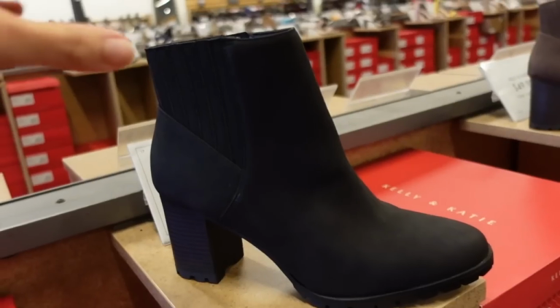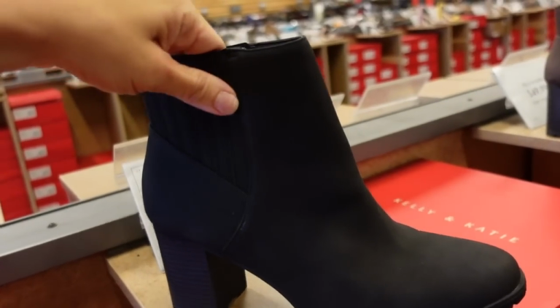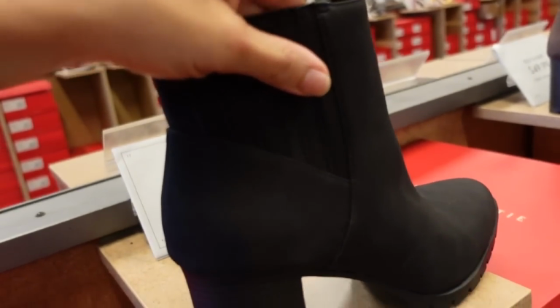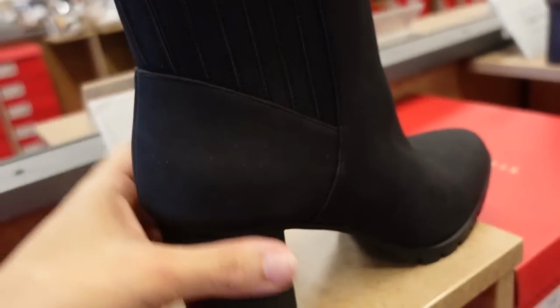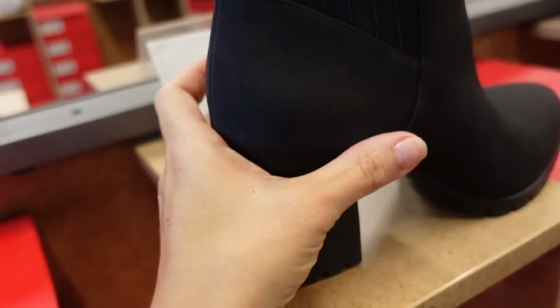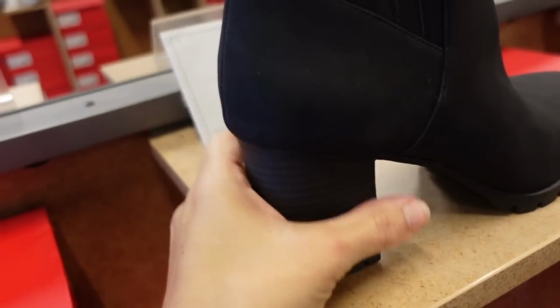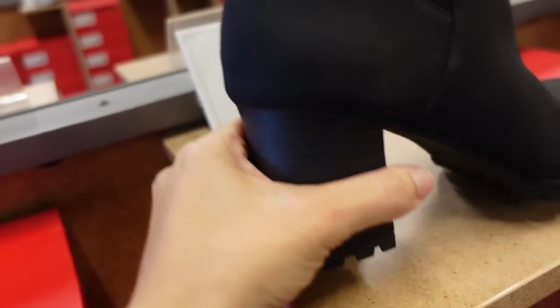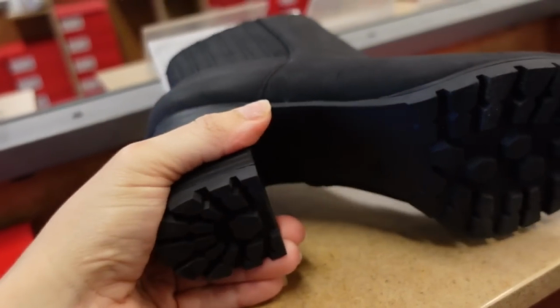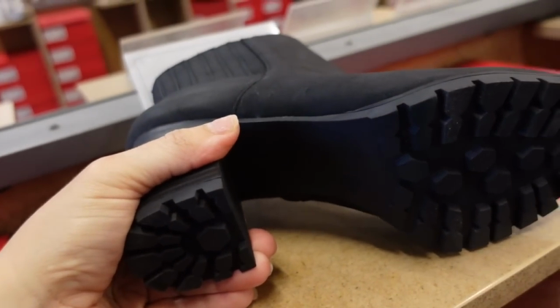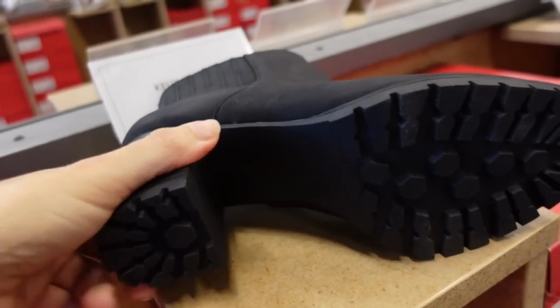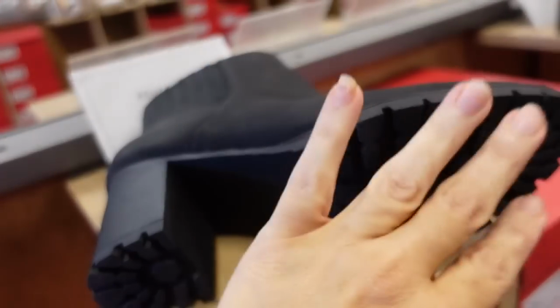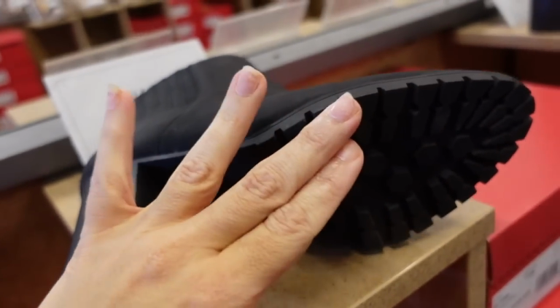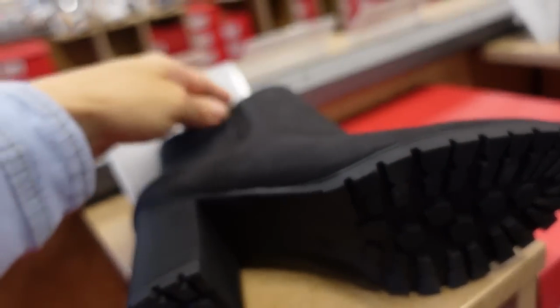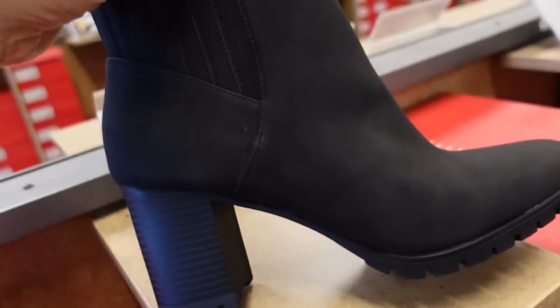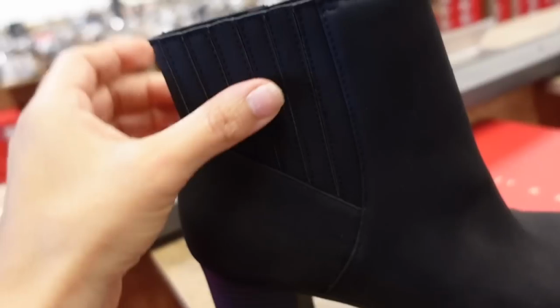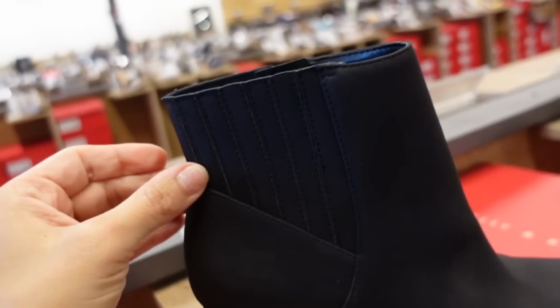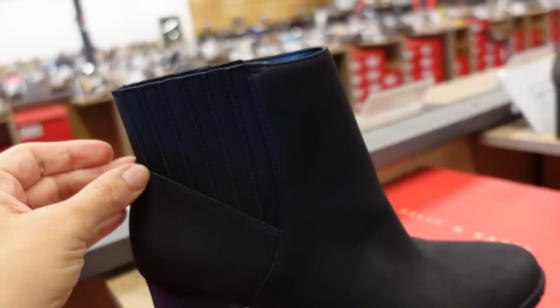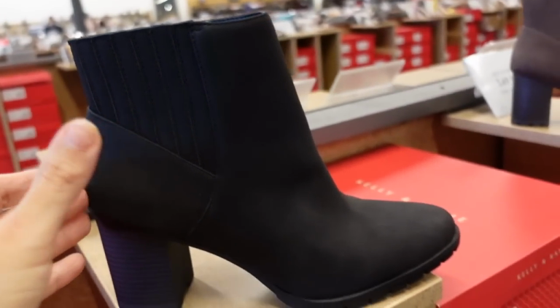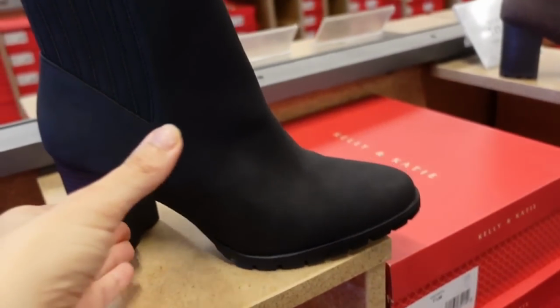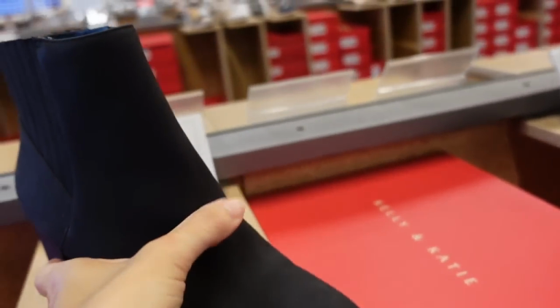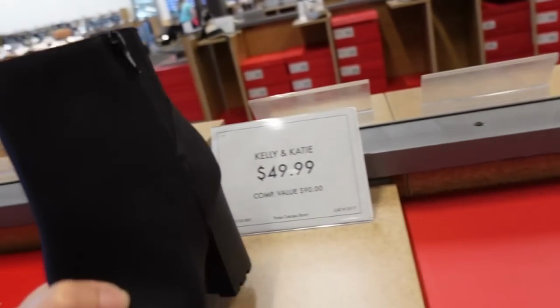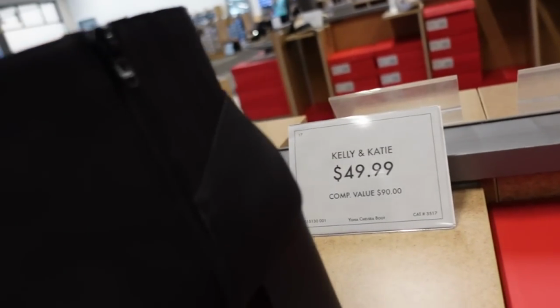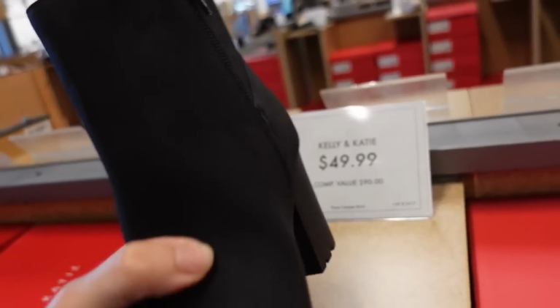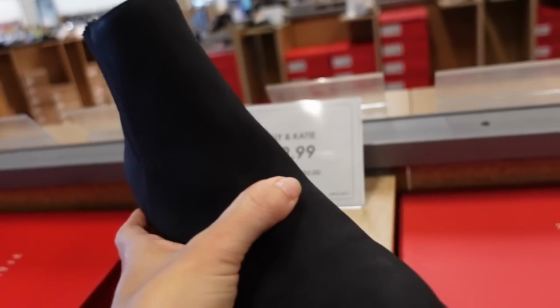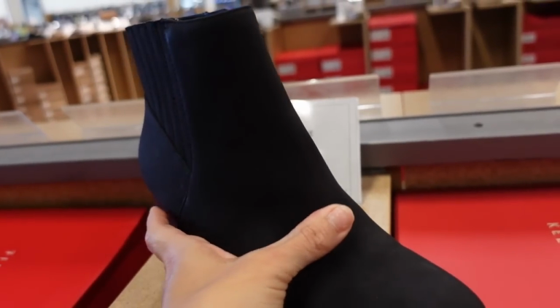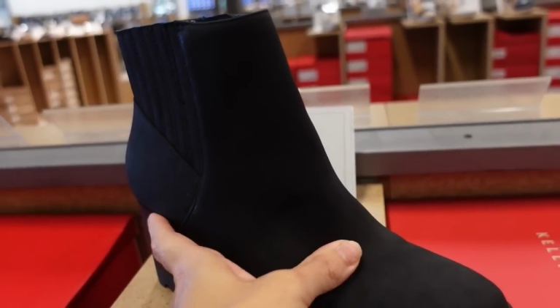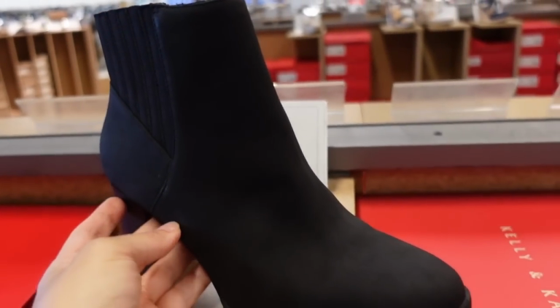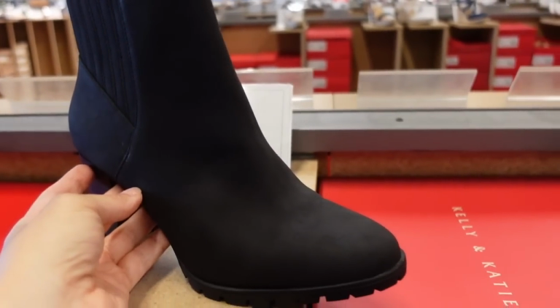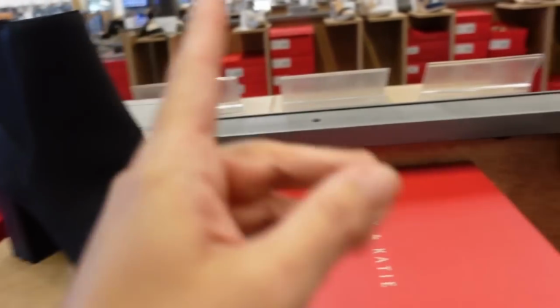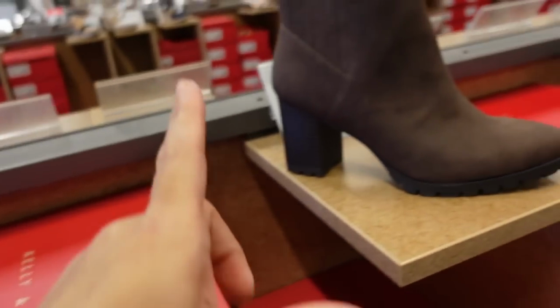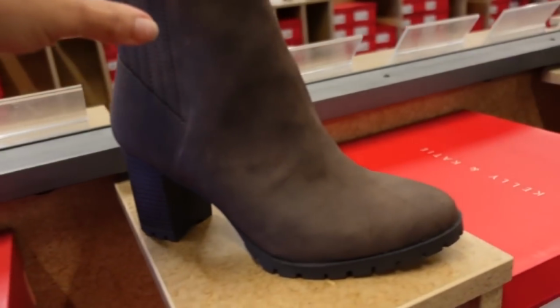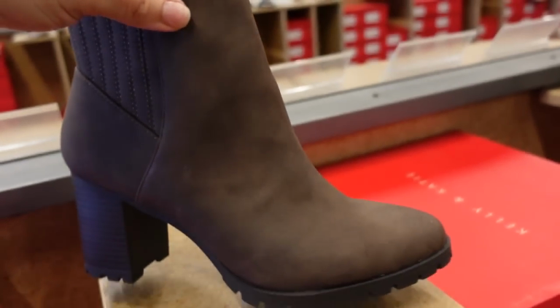We're seeing boots from Kelly and Kate. These have that chunkier heel, nice rubbered bottom, this pleated detailing at the top, and then the zipper on the side. They're $49.99 in the black and also in the brown.